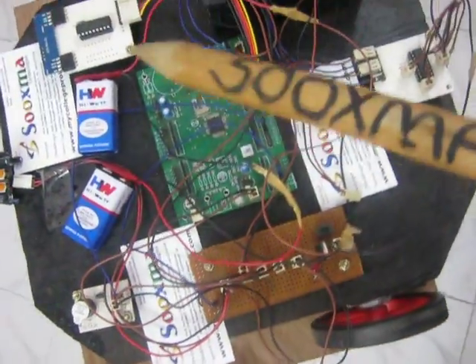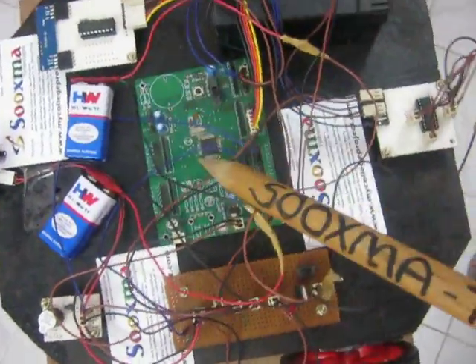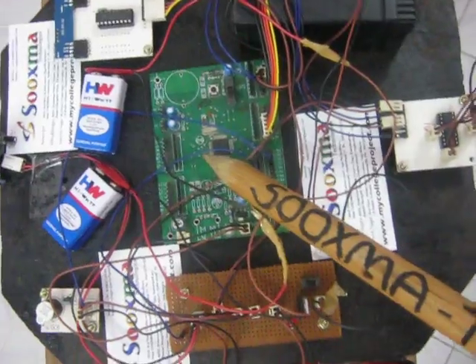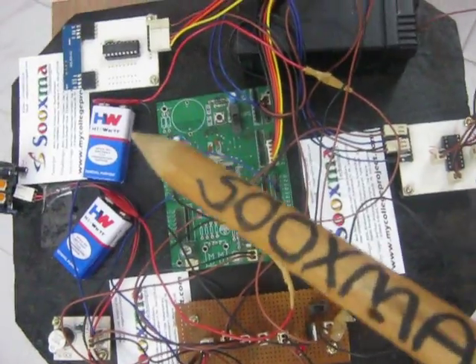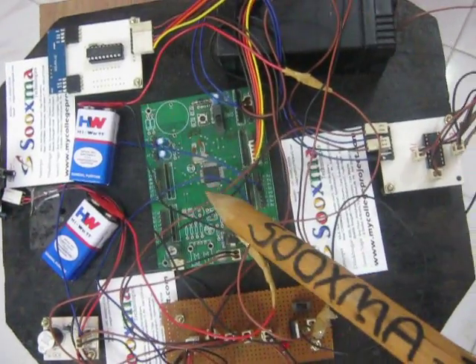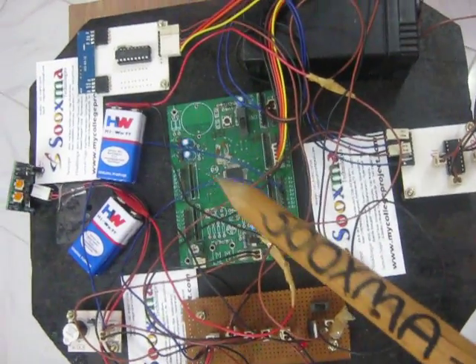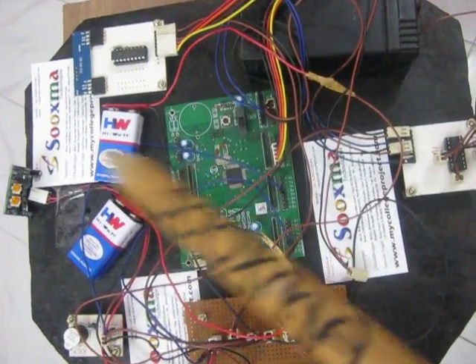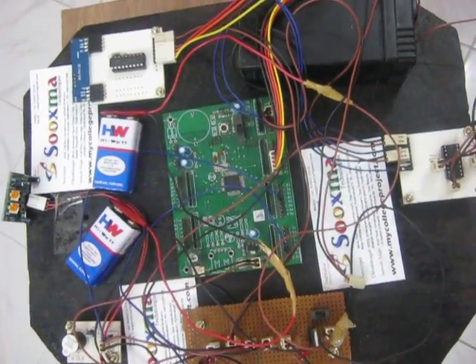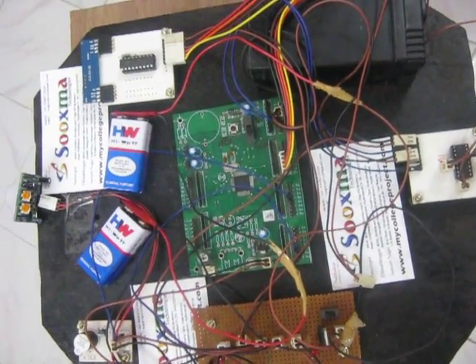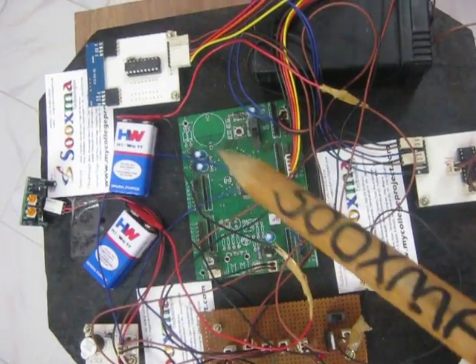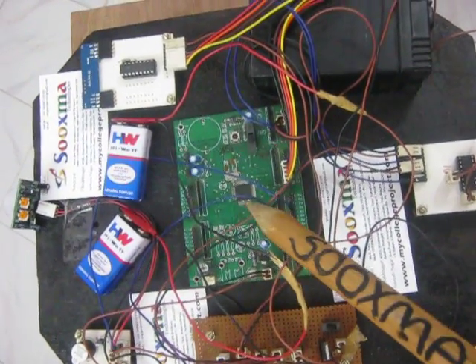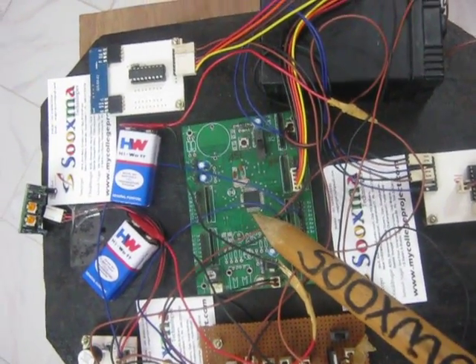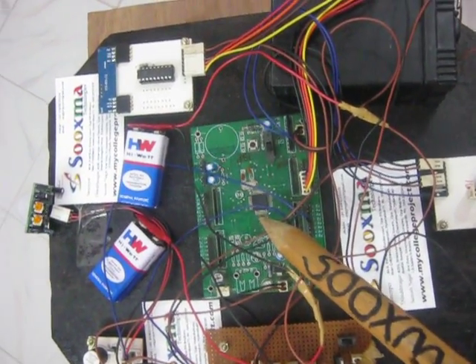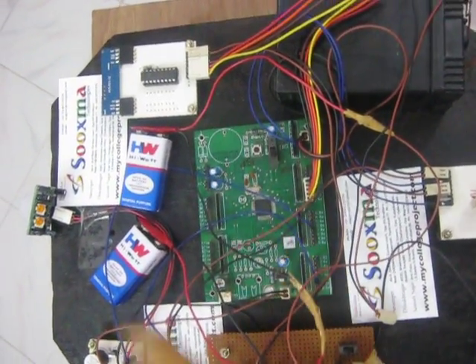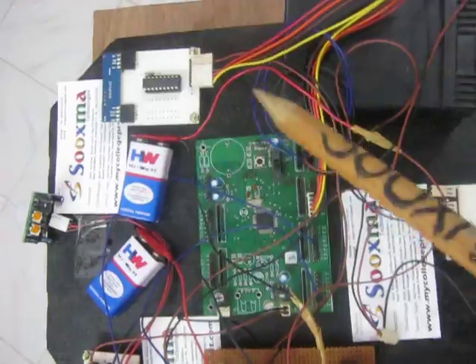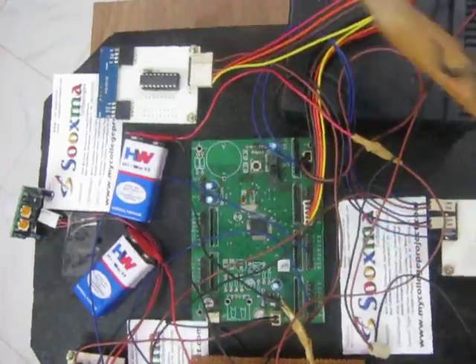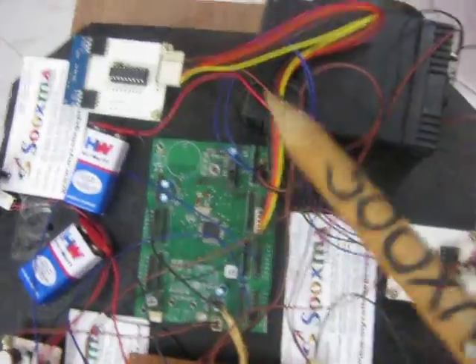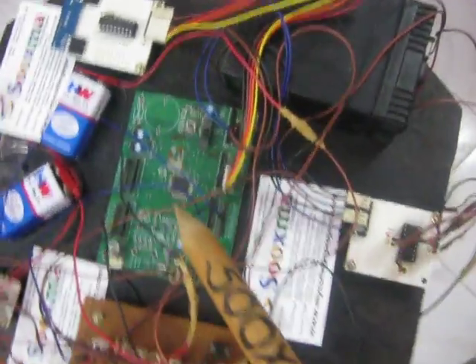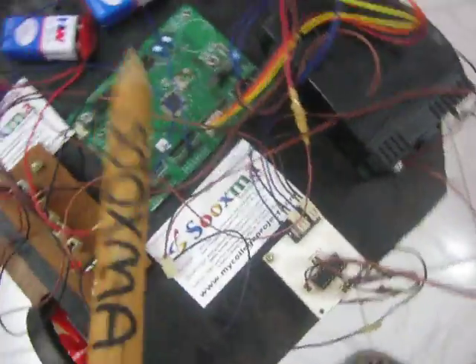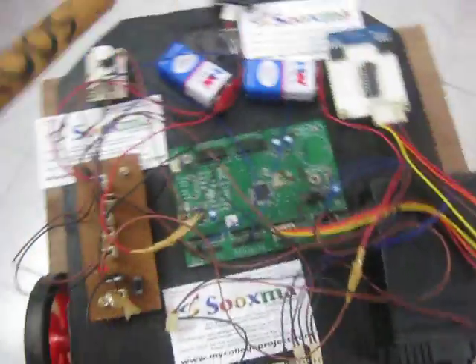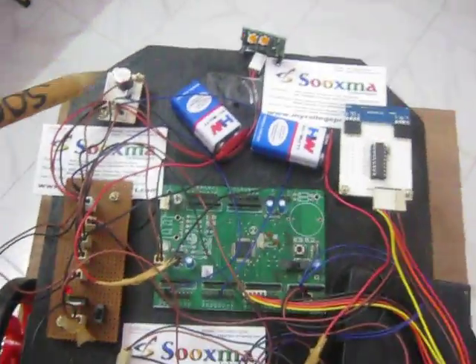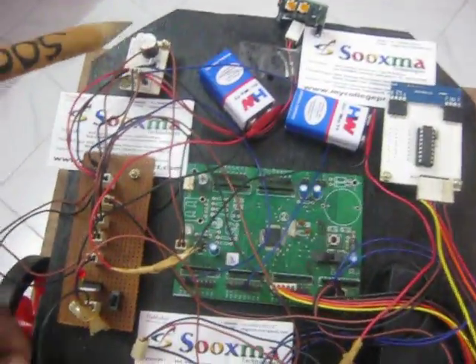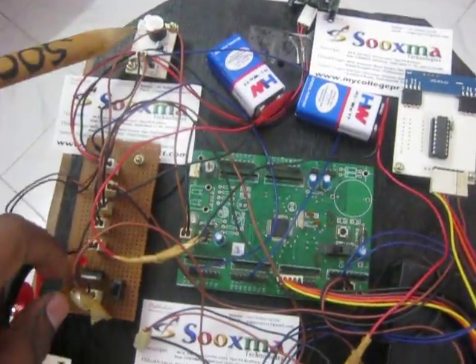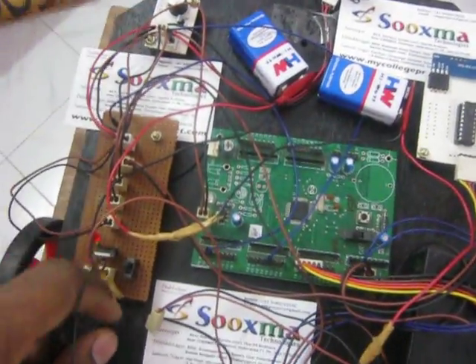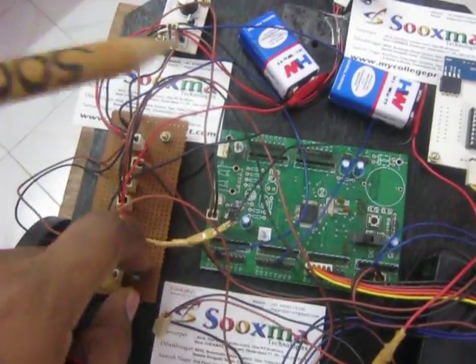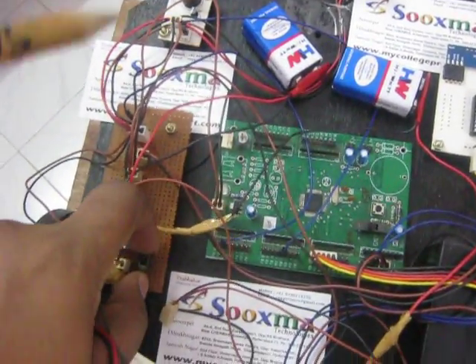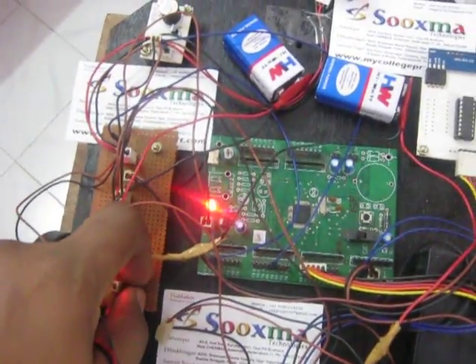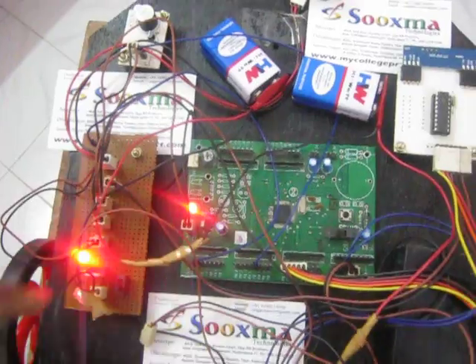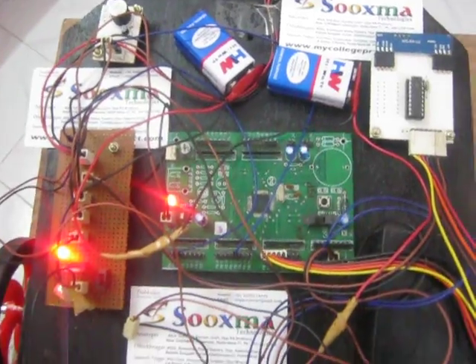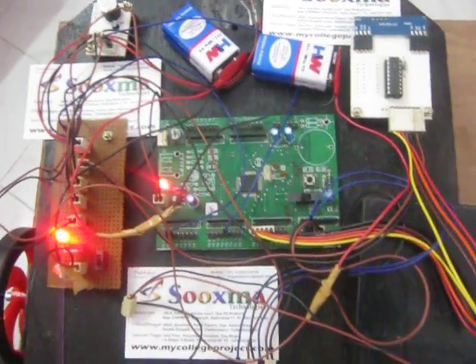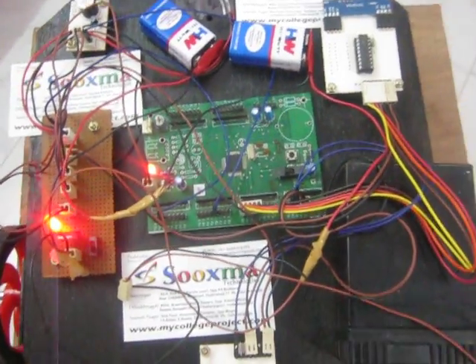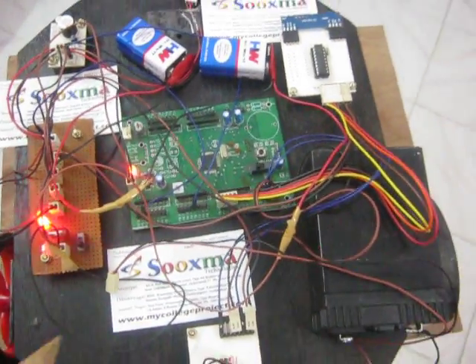The microcontroller judges whether the motion being detected is from a human being or any object. Then it alerts through the buzzer alarm. The other important feature is the Robo Controlling.